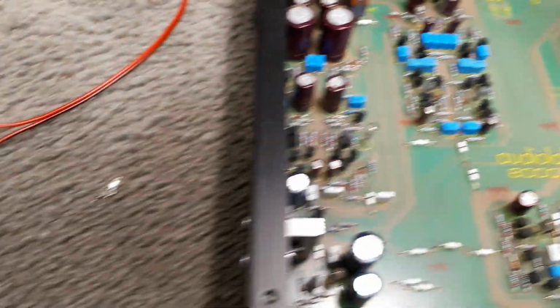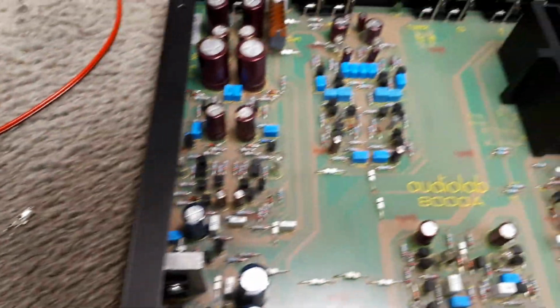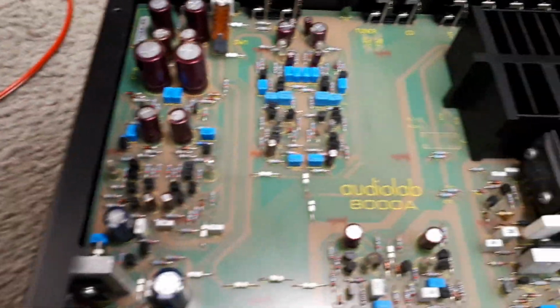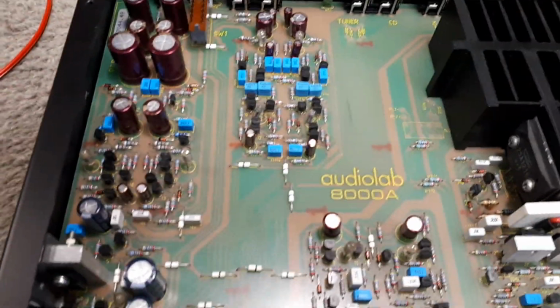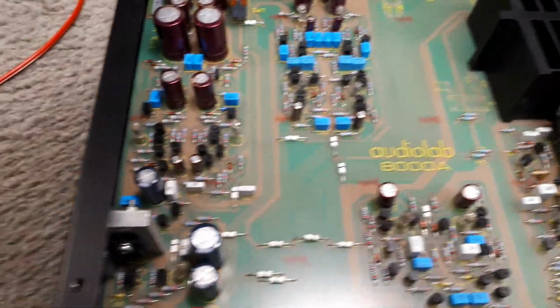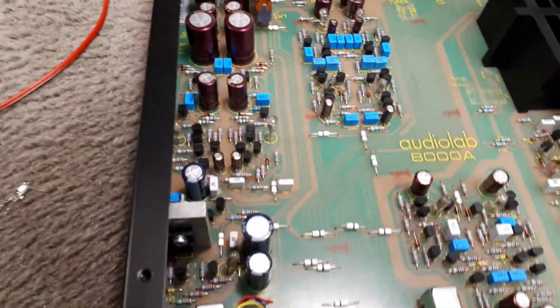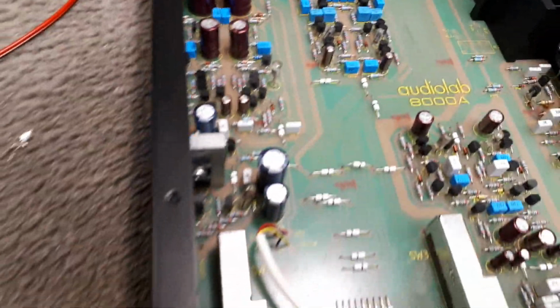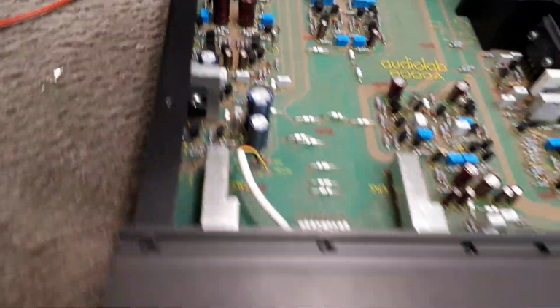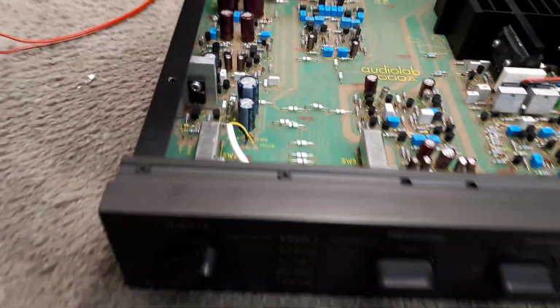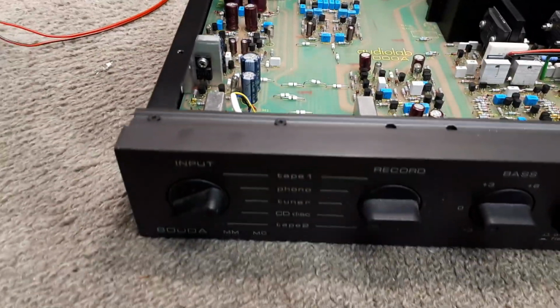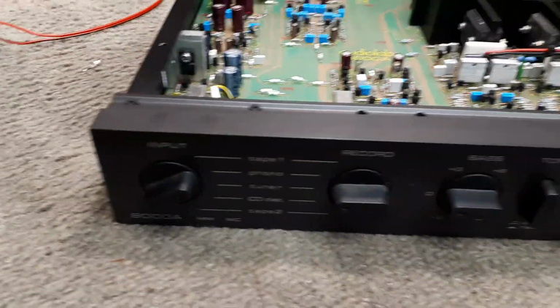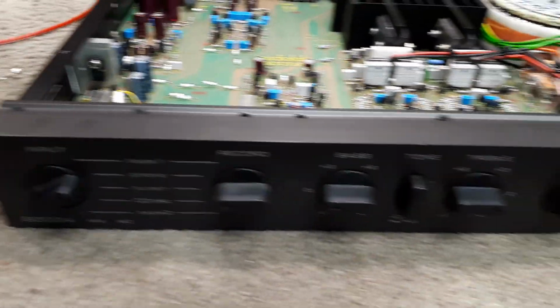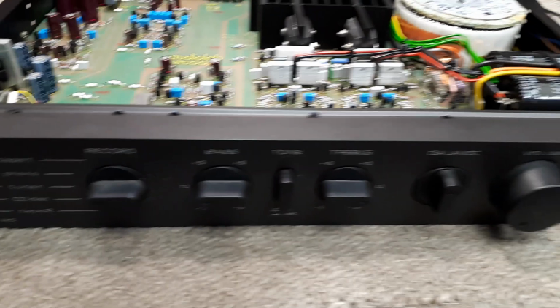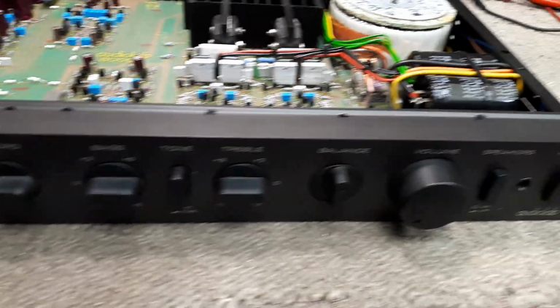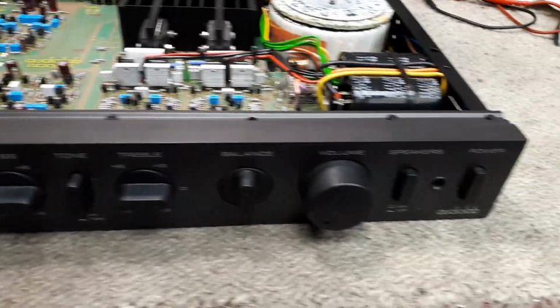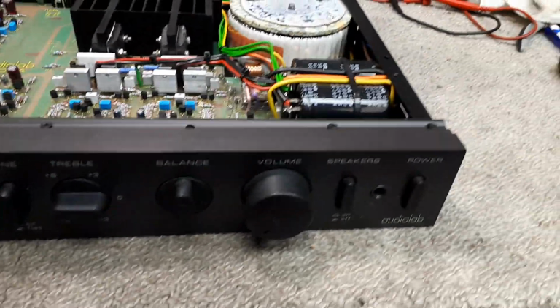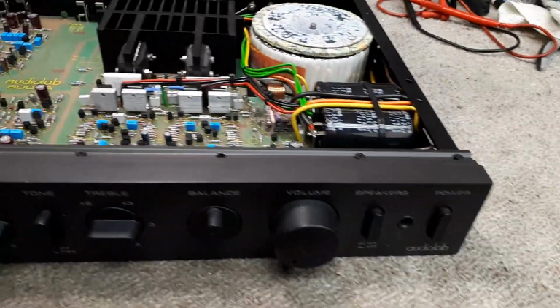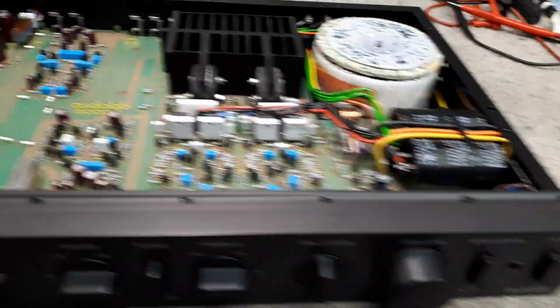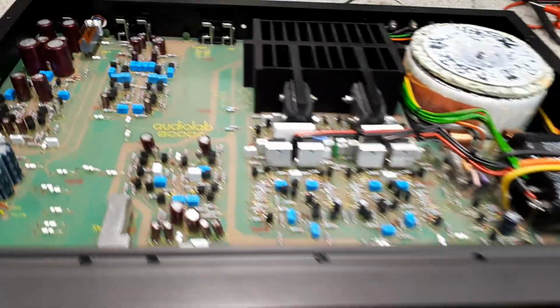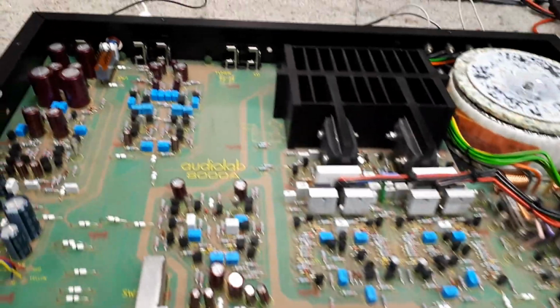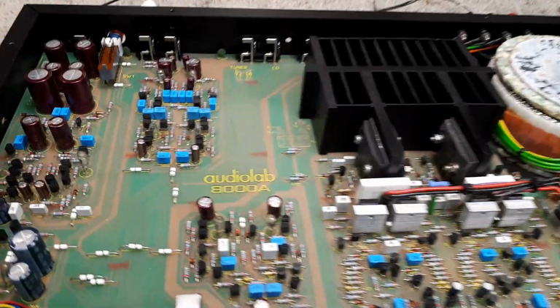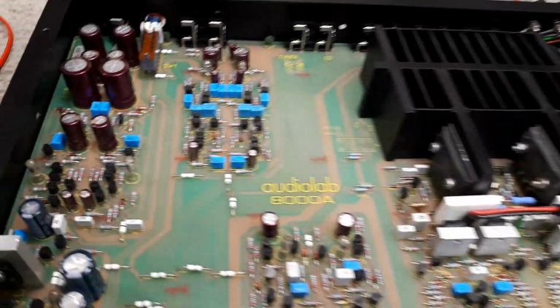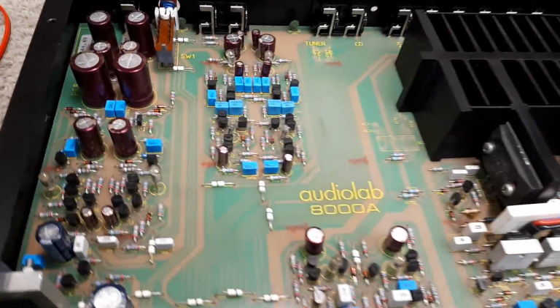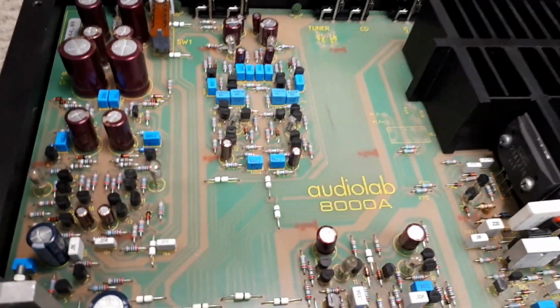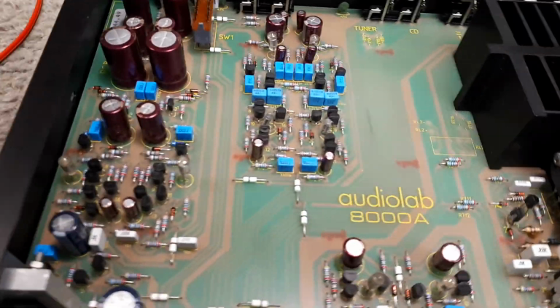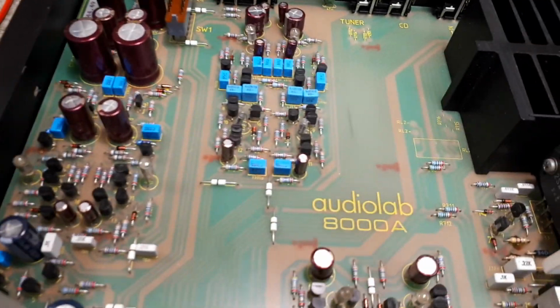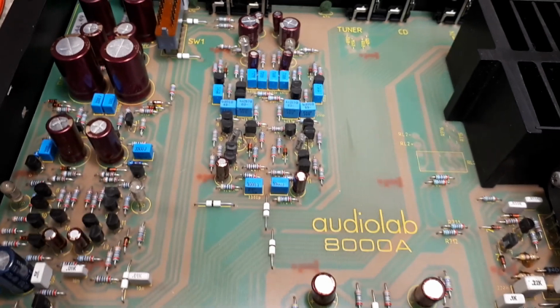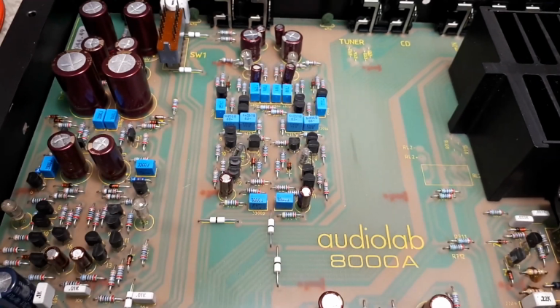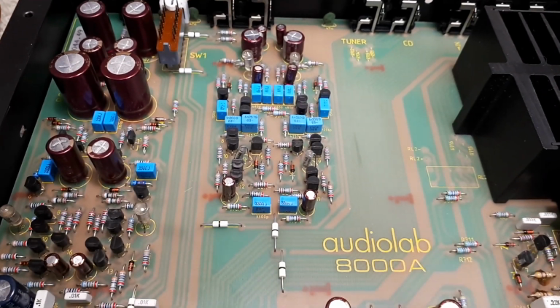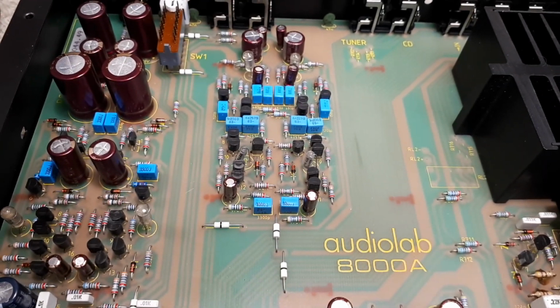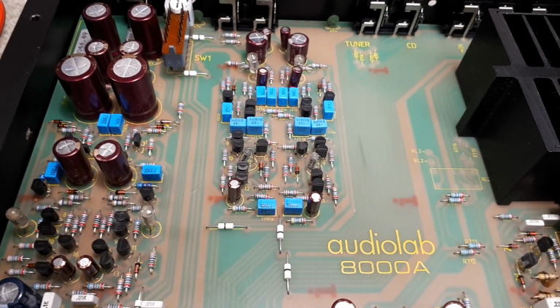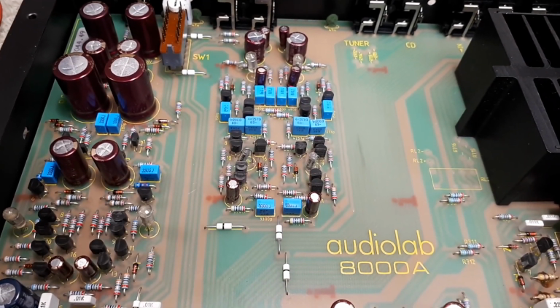Just thought that was worth a mention. If anyone else has struck a similar problem with one of these amplifiers, could be a nice quick fix, instead of spending hours and hours chasing and looking for shorted diodes or transistors or other things.